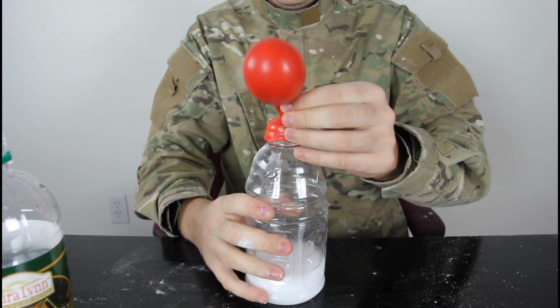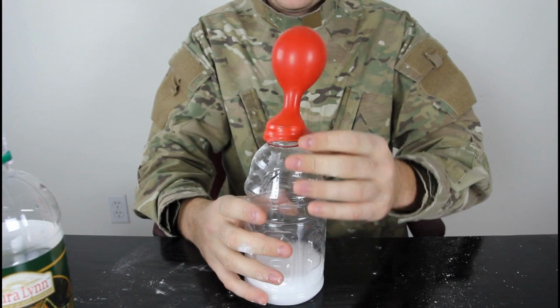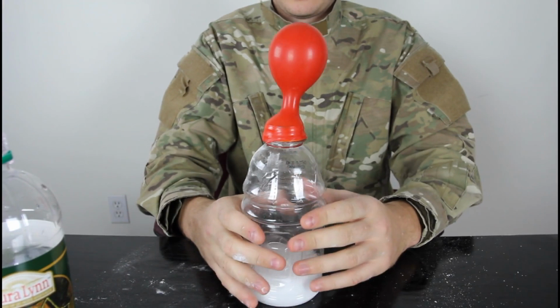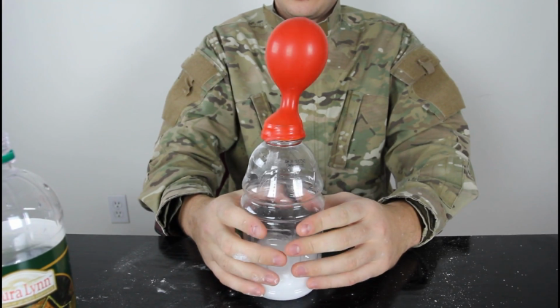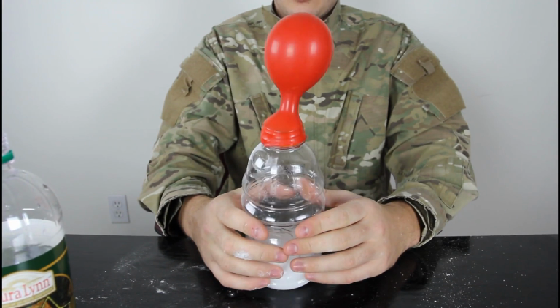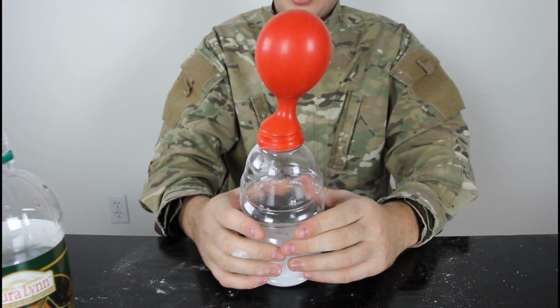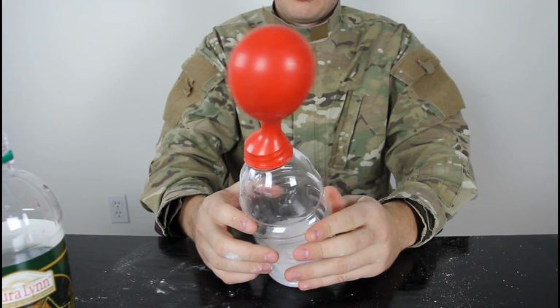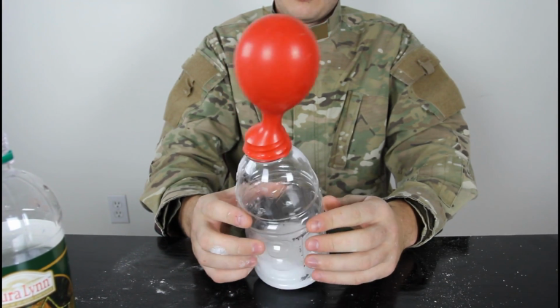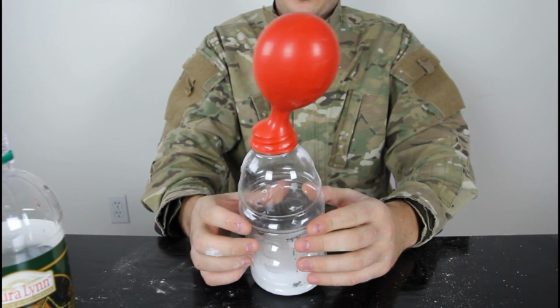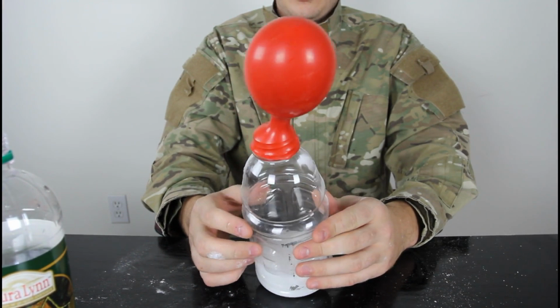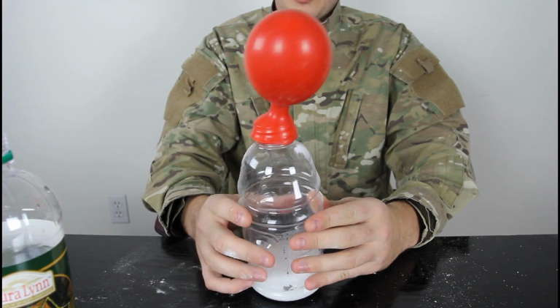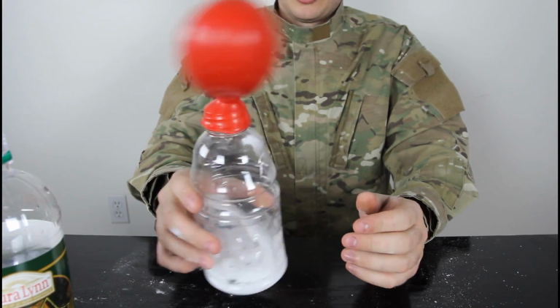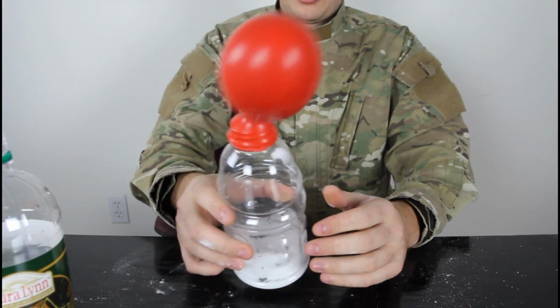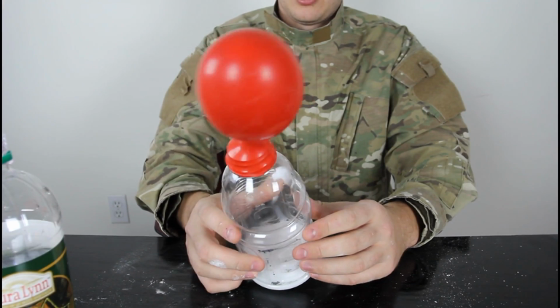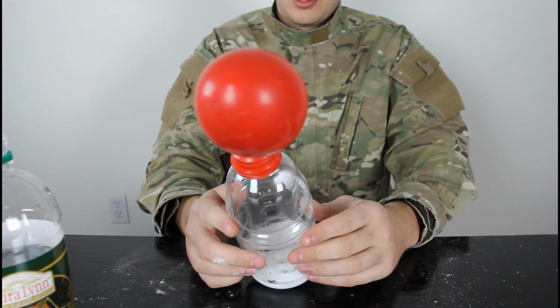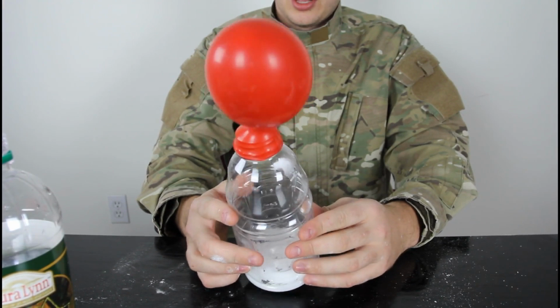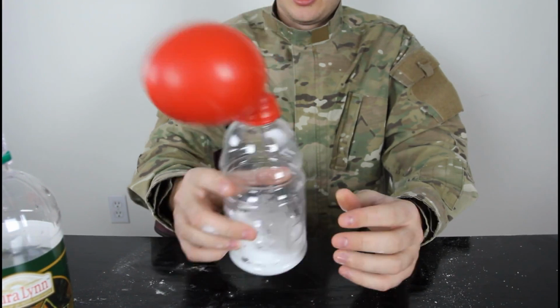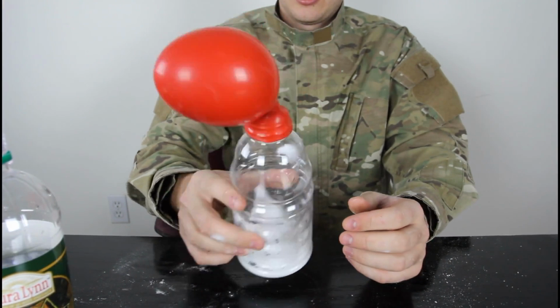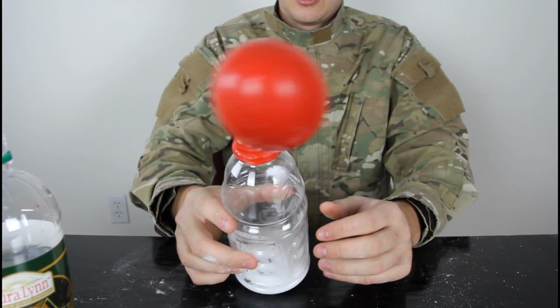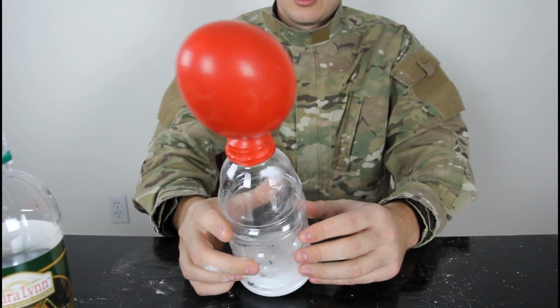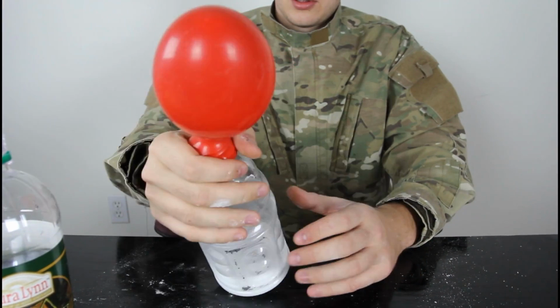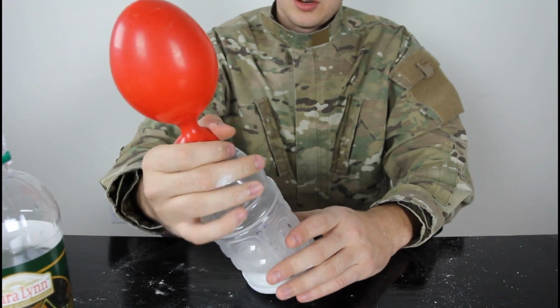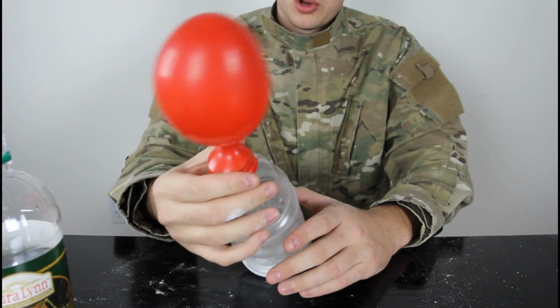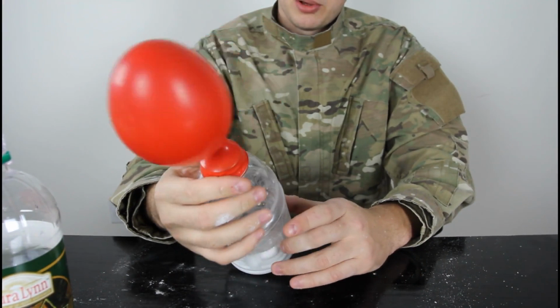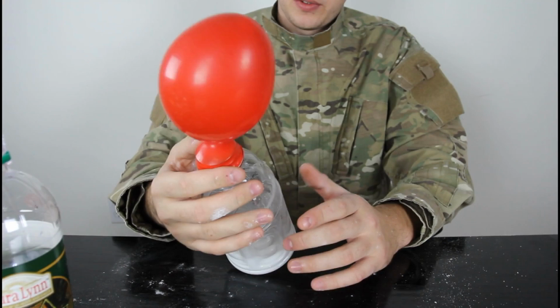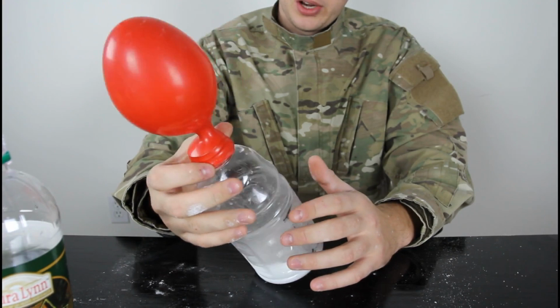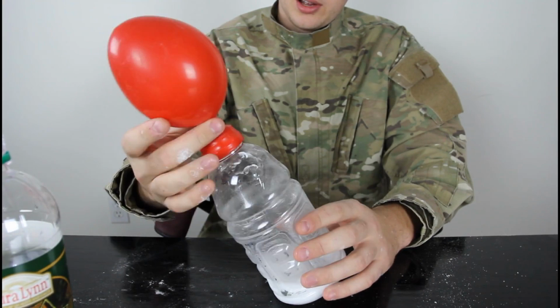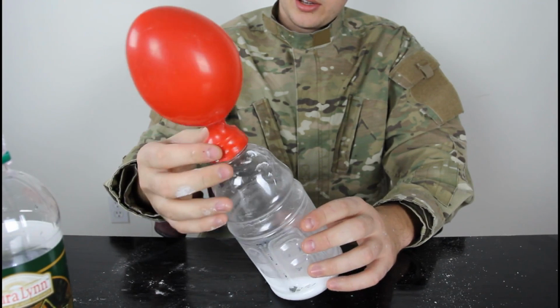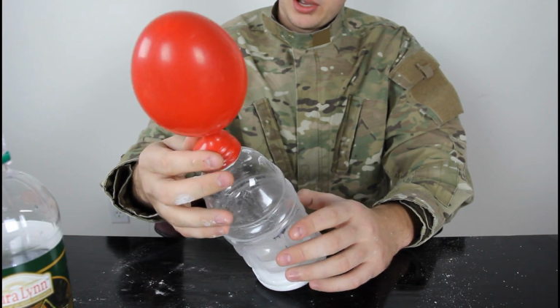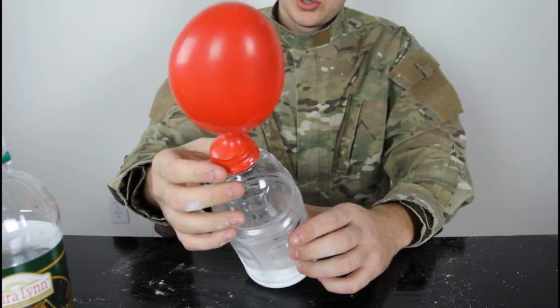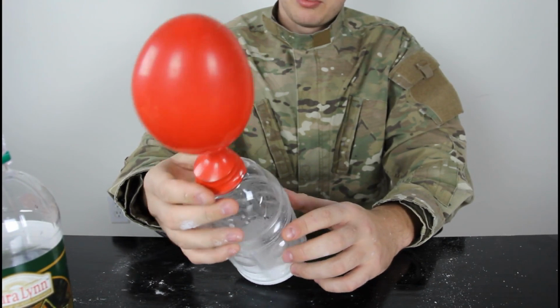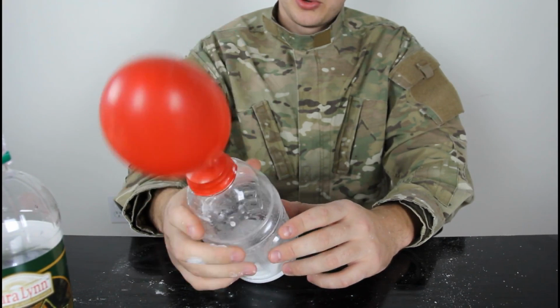Check it out — will it blow up a lot? And we blow up the balloon with the vinegar and baking soda. Pretty cool!